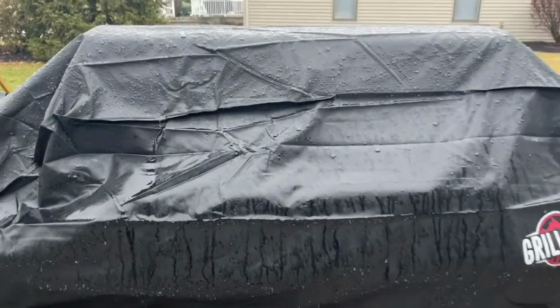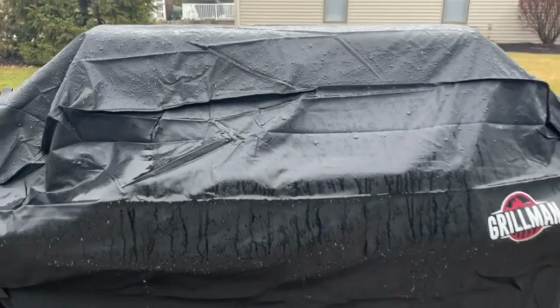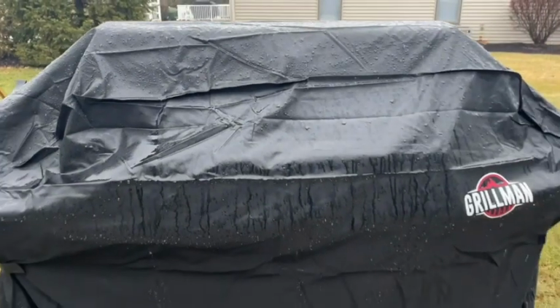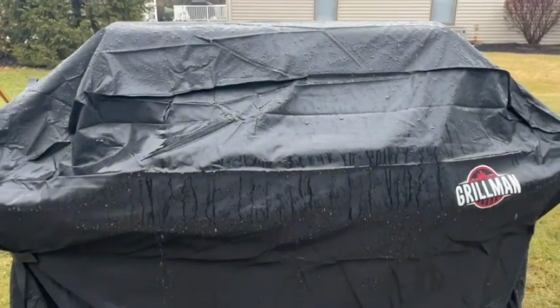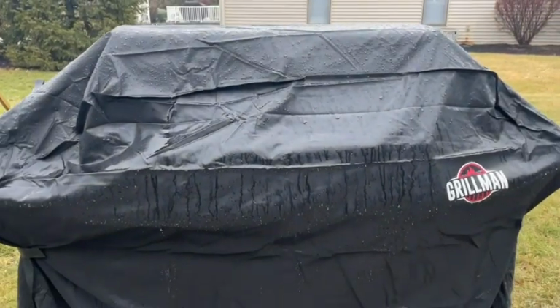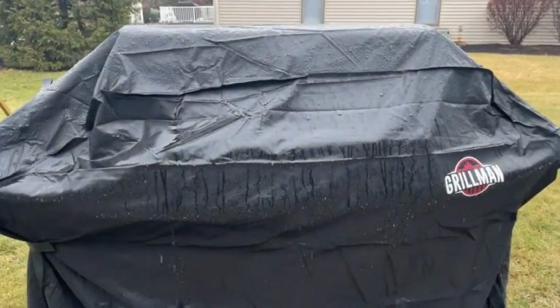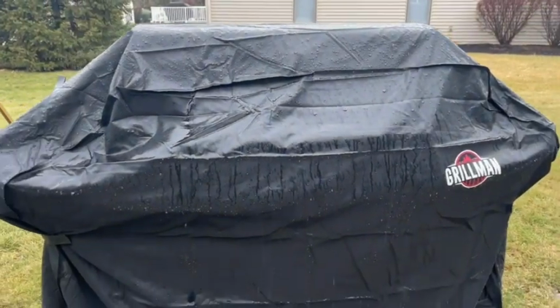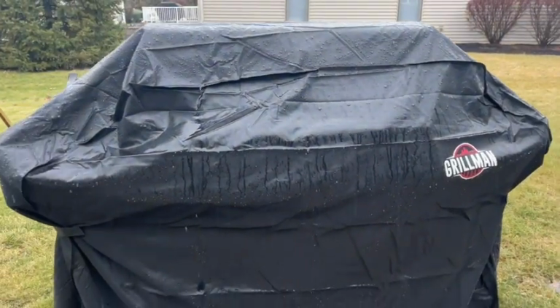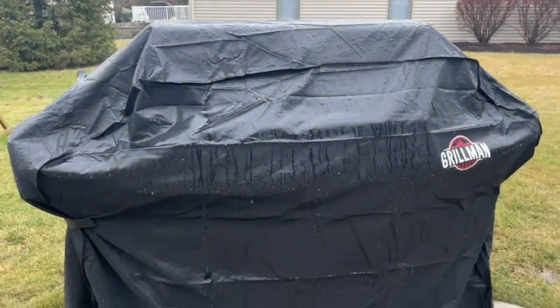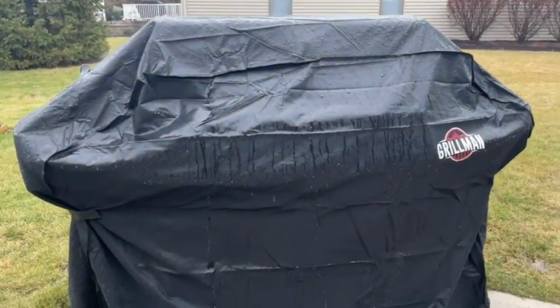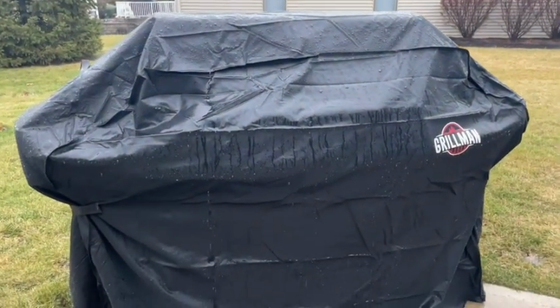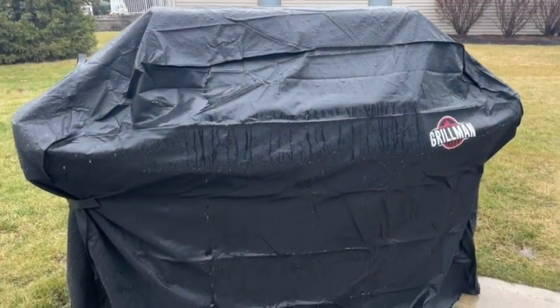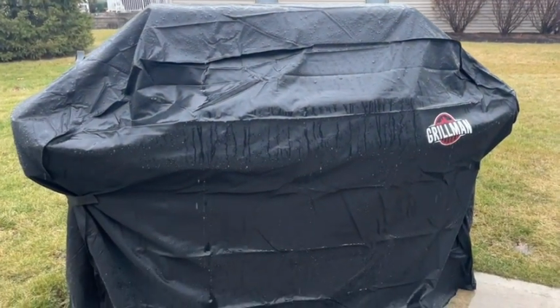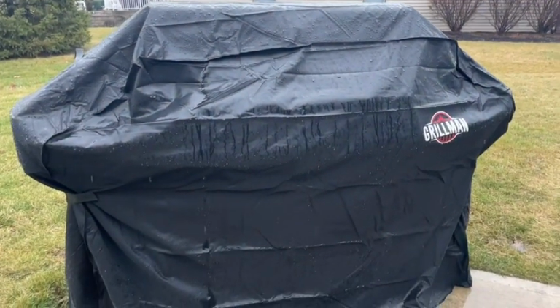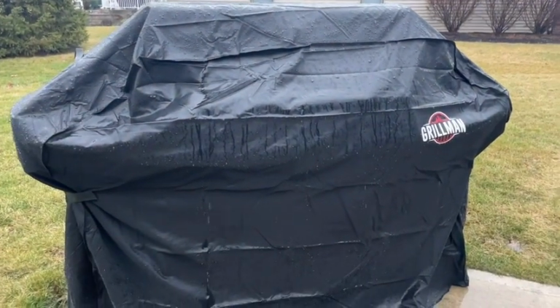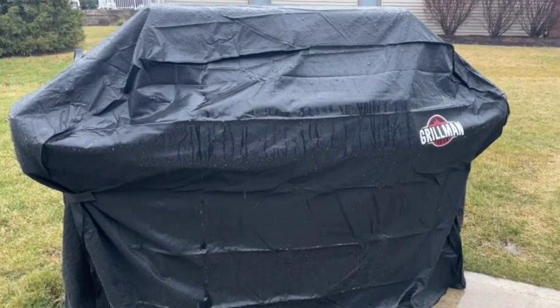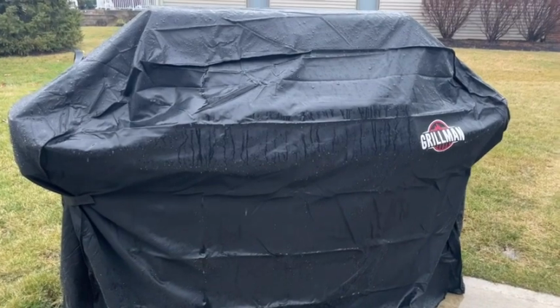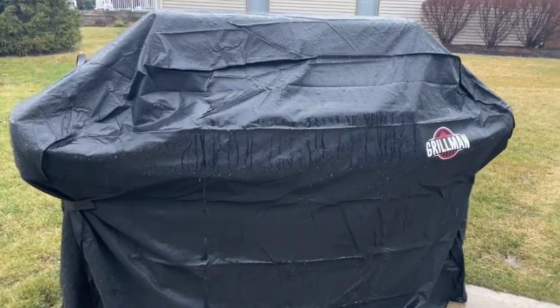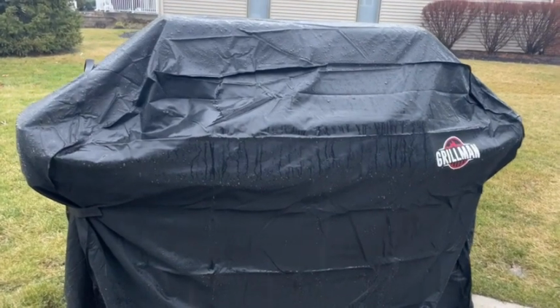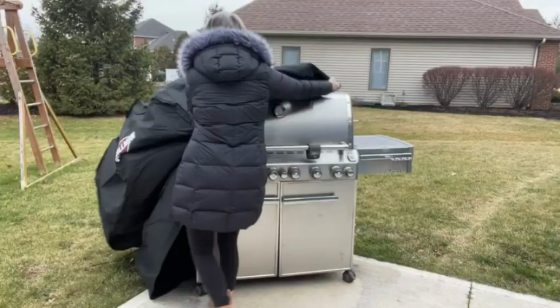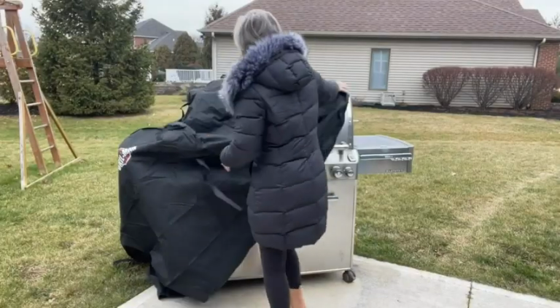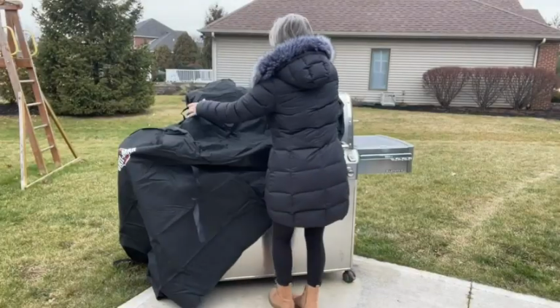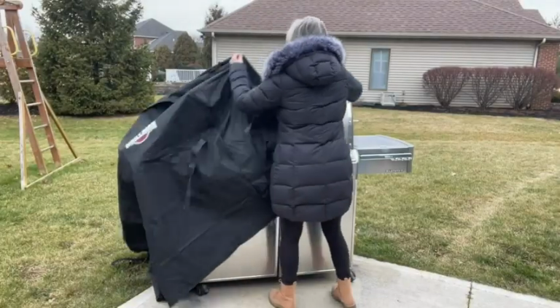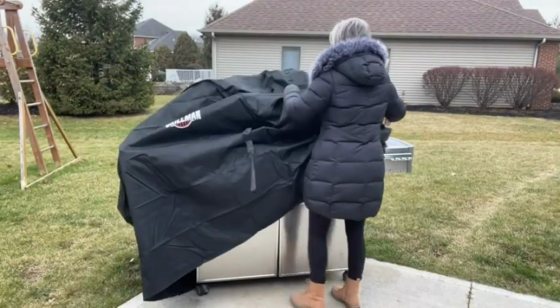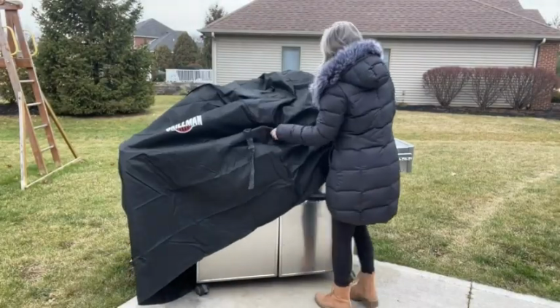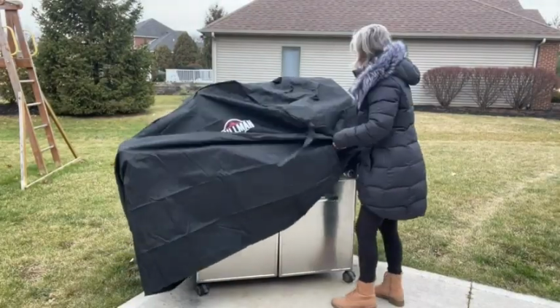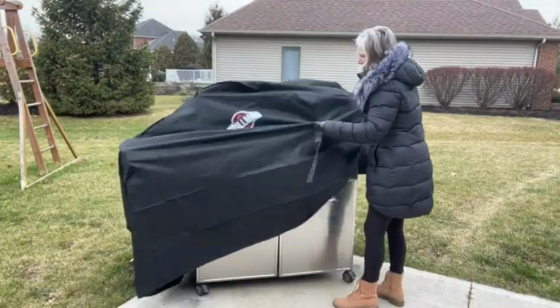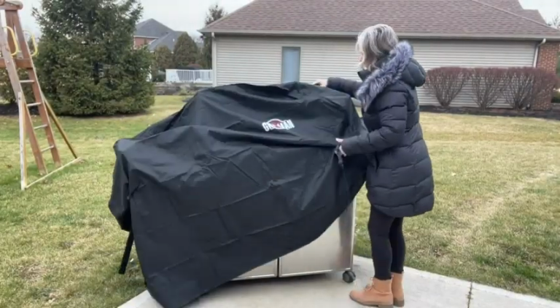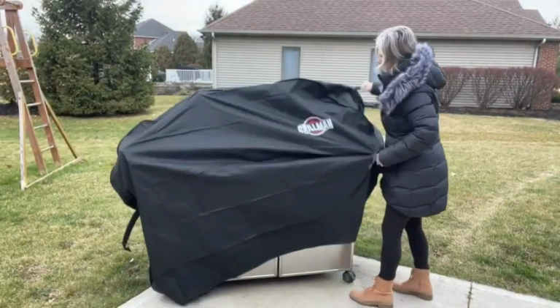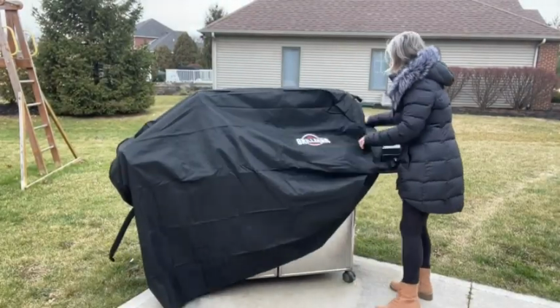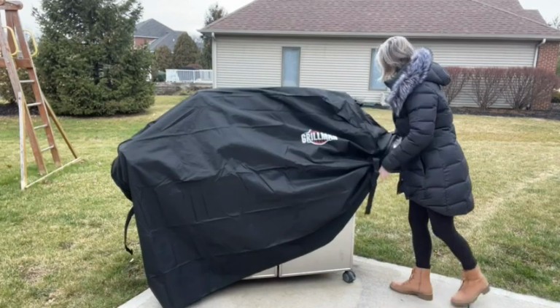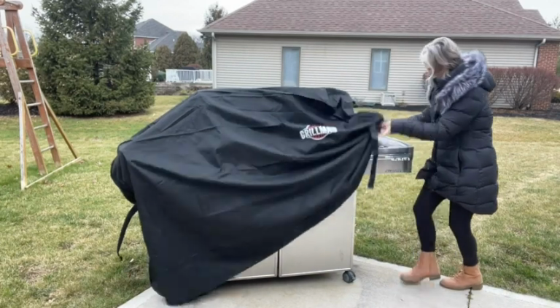Not only that, but it's wind resistant and protects it from UV rays, so in the summer when we actually have some sunshine it will be well protected then as well. The material is really durable.